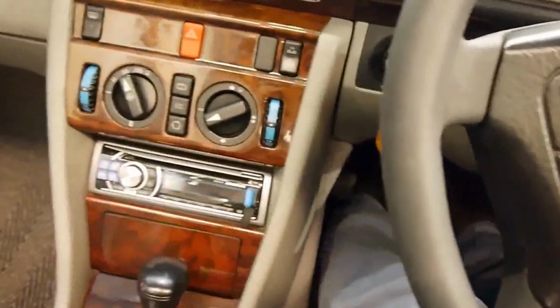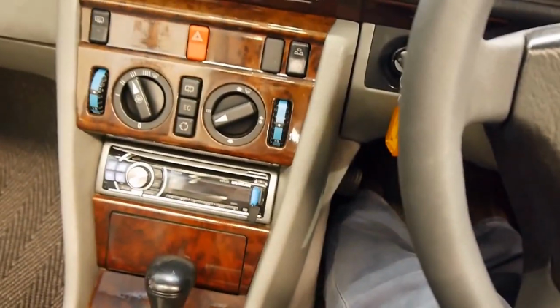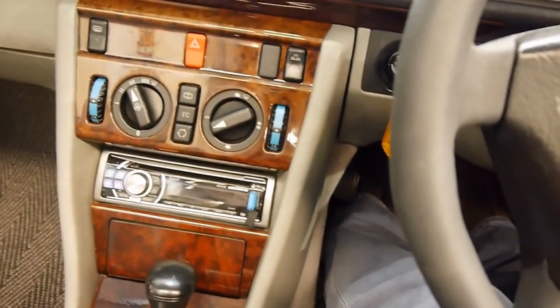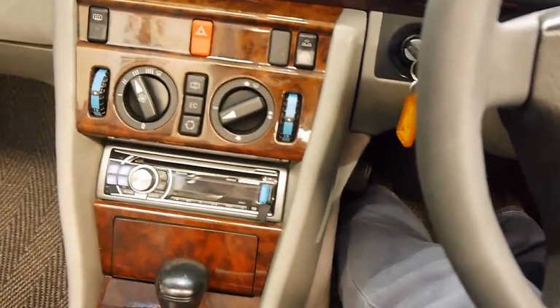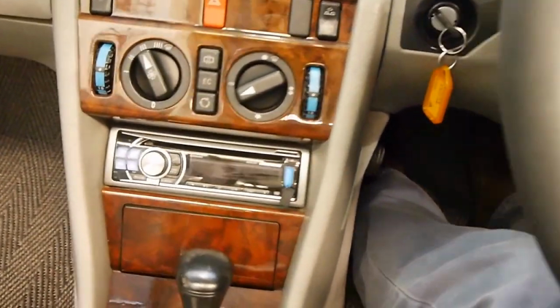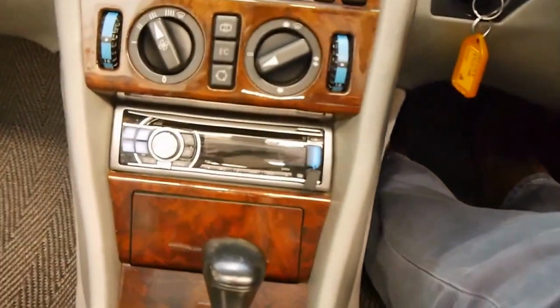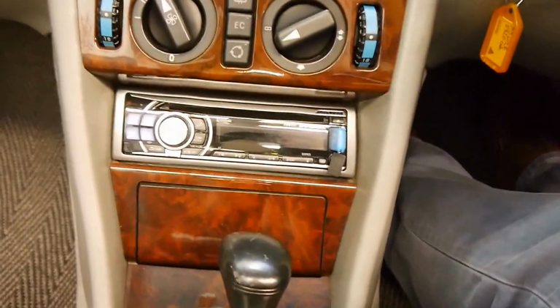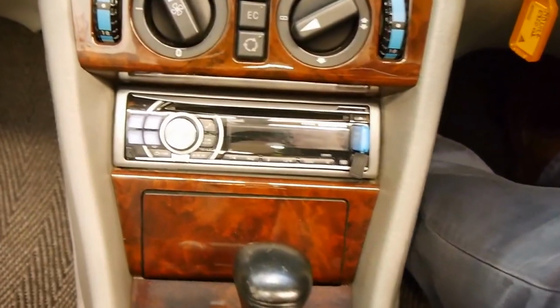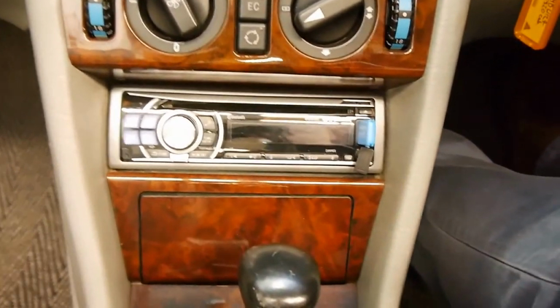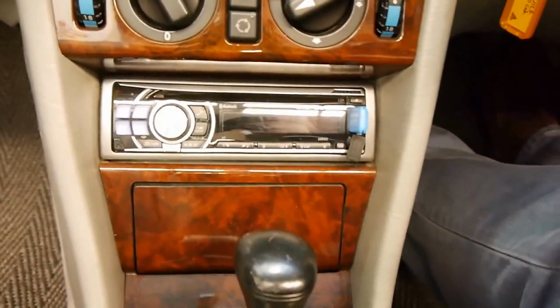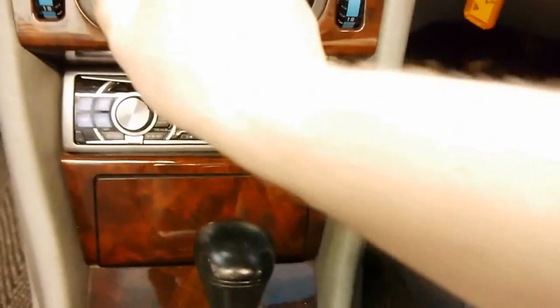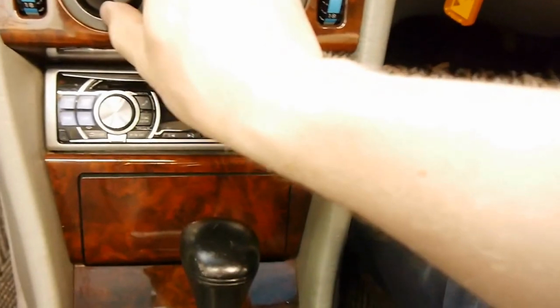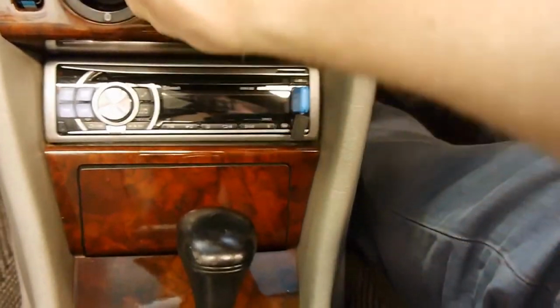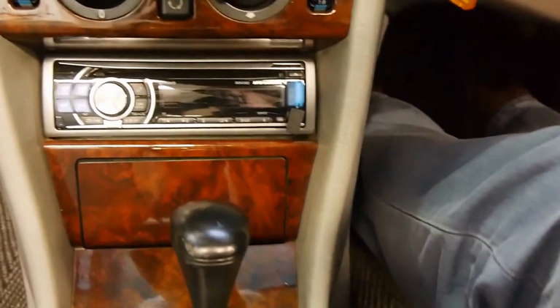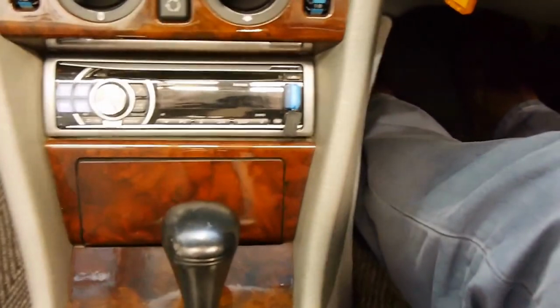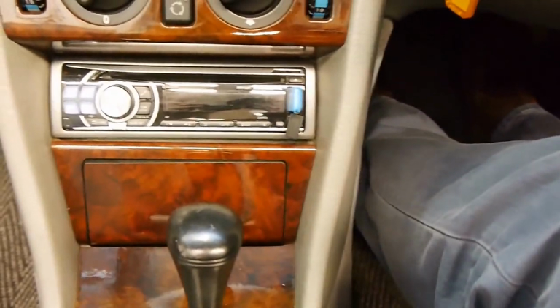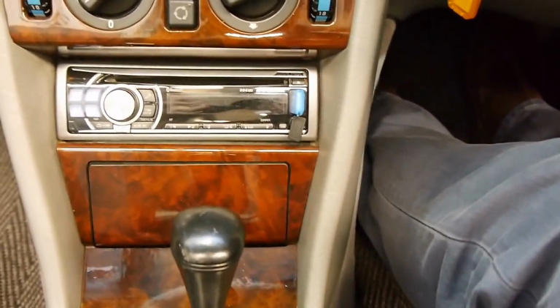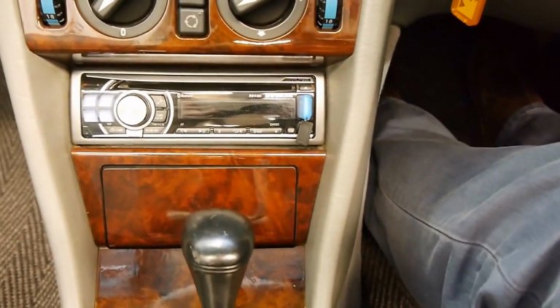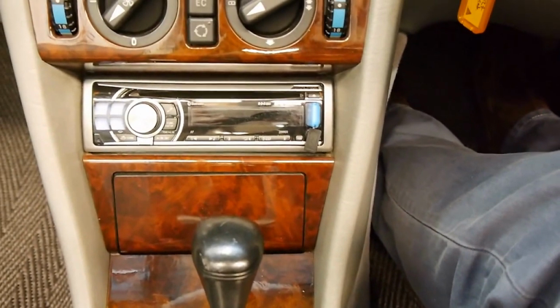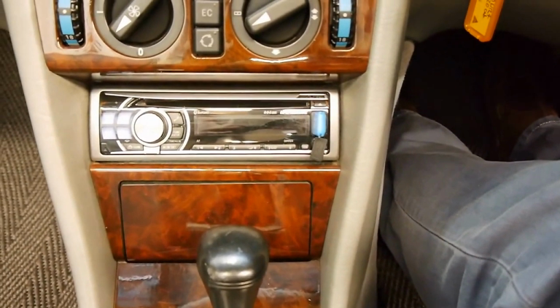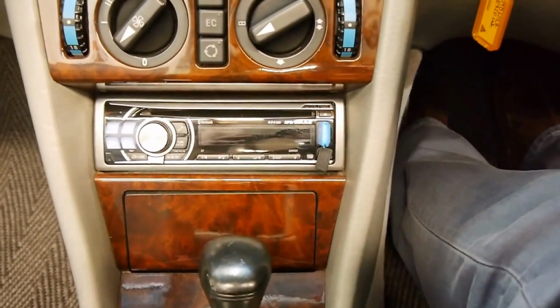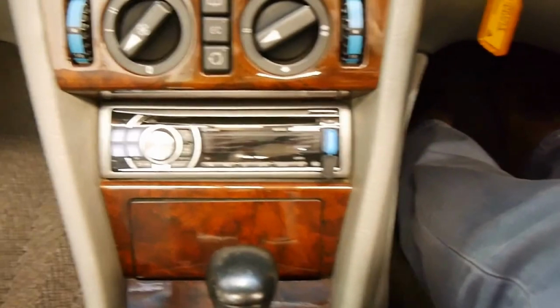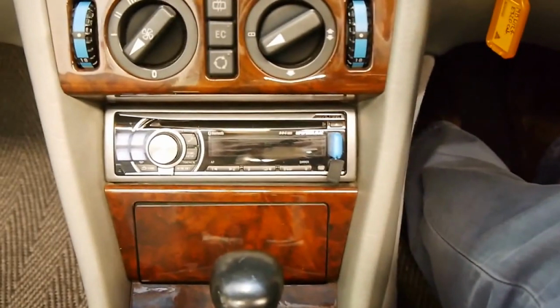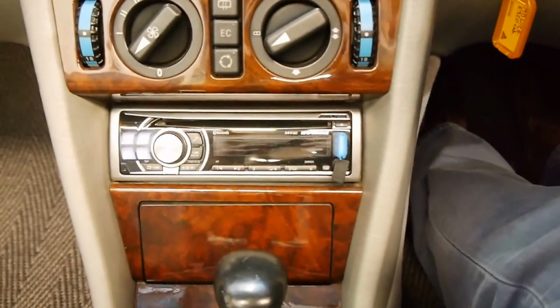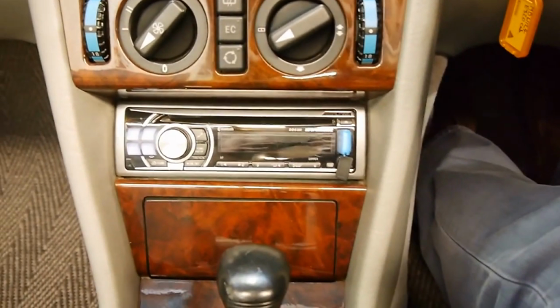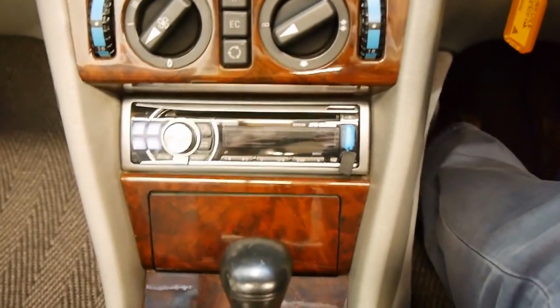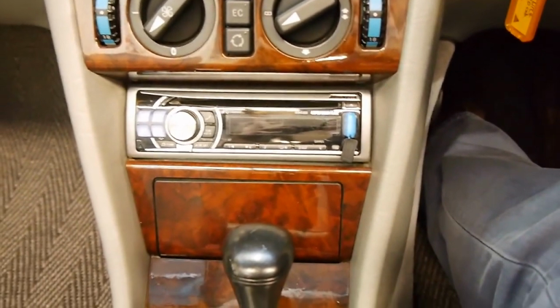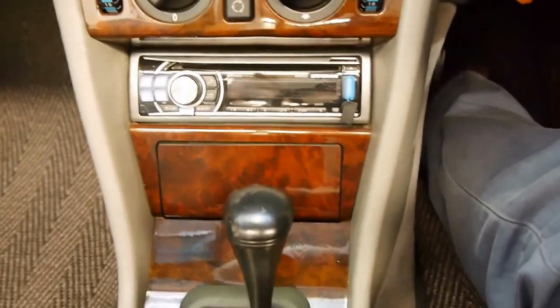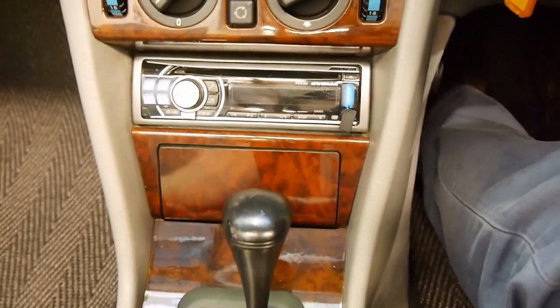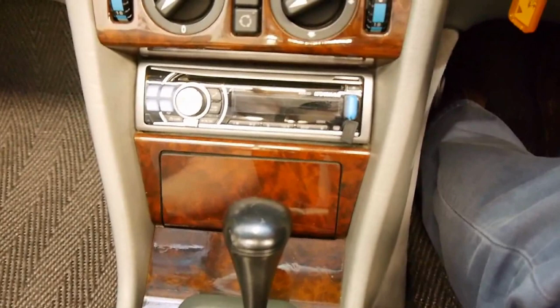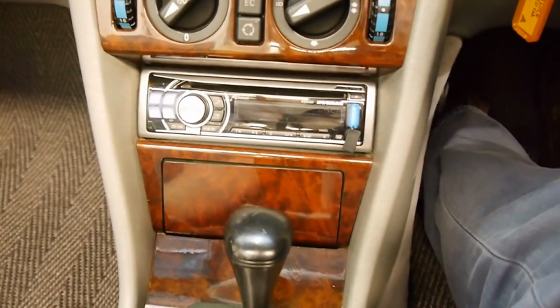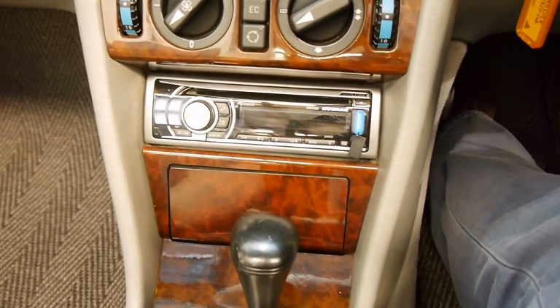The only aftermarket addition to the car is this stereo, which offers the owner iPod compatibility and MP3 CDs. The original Becker units are just becoming a bit too unusable with age.